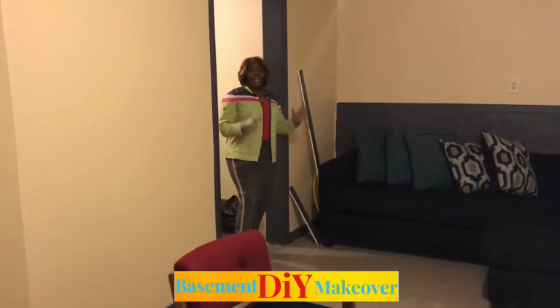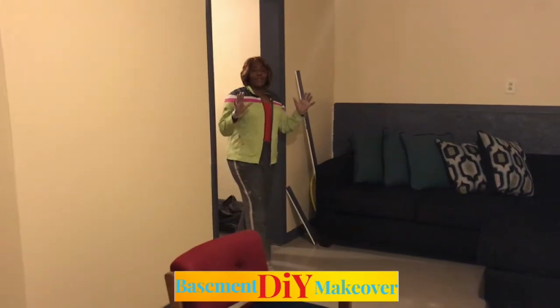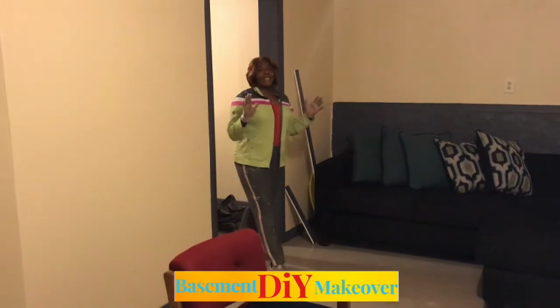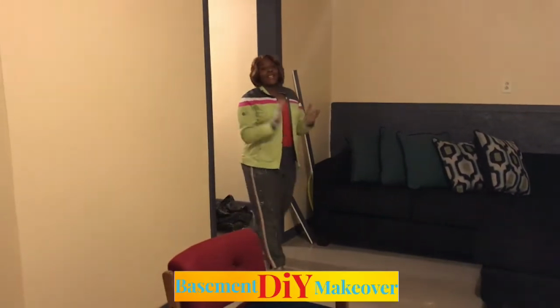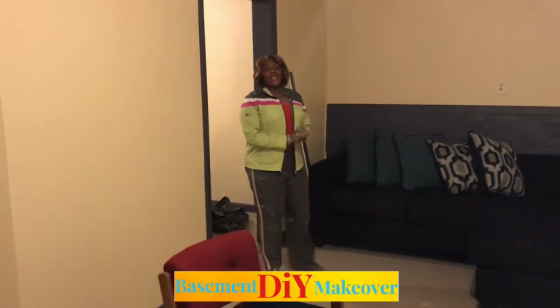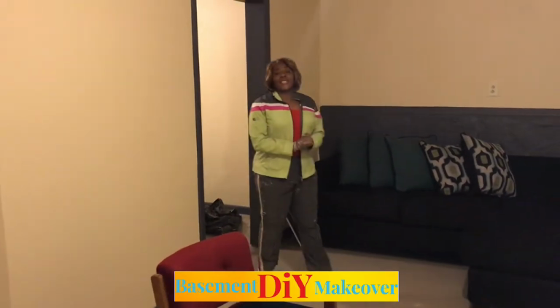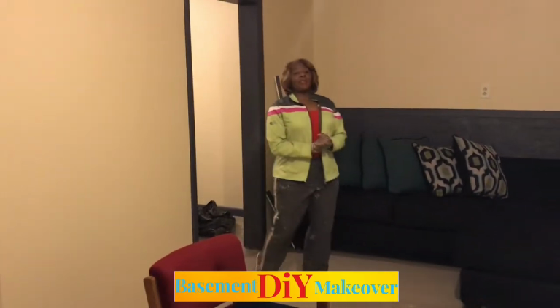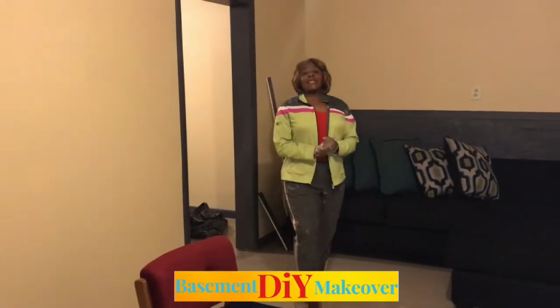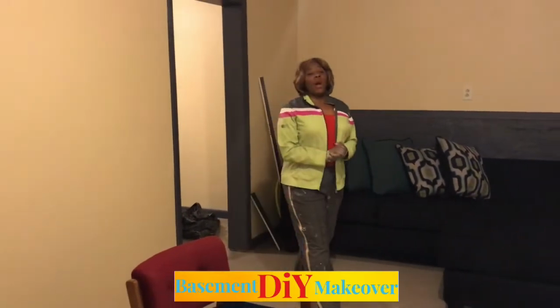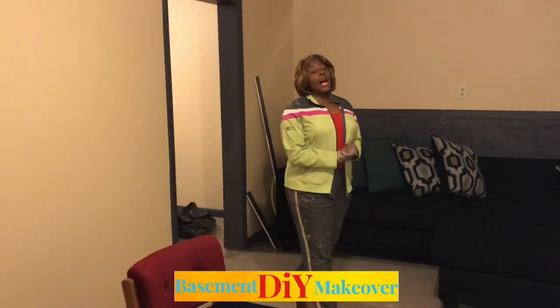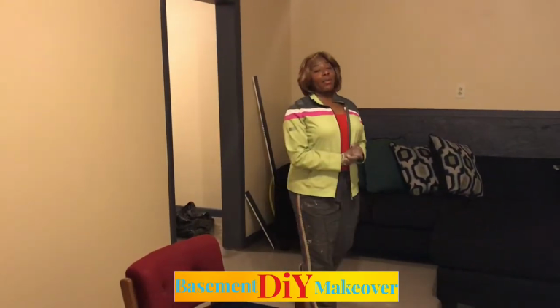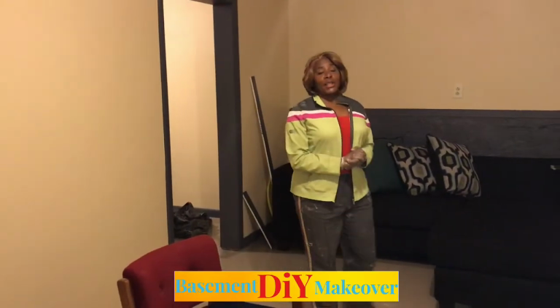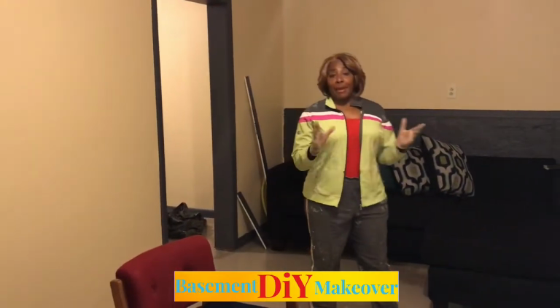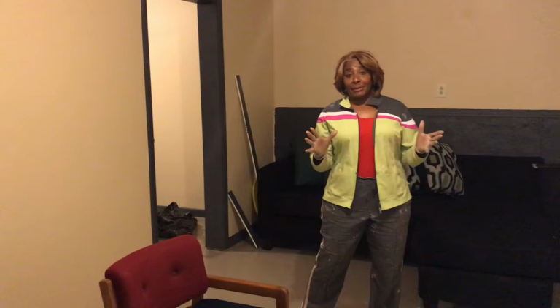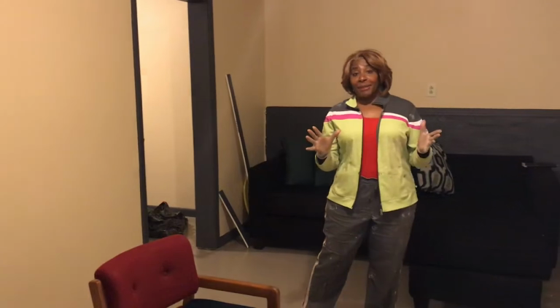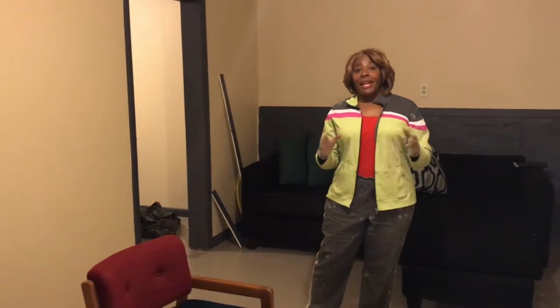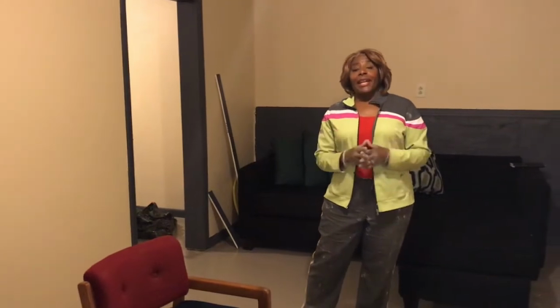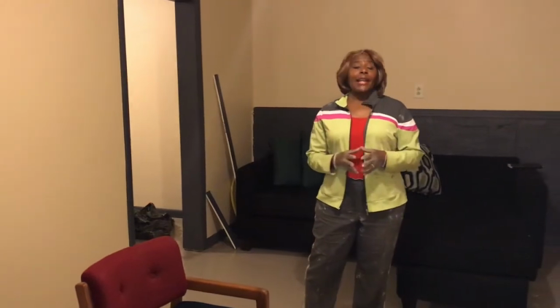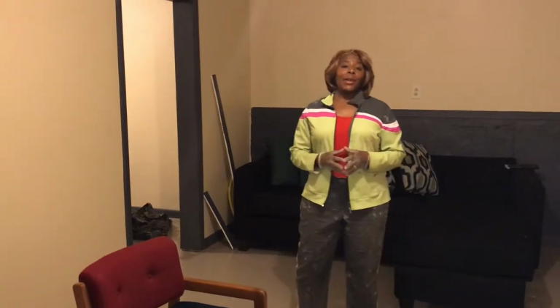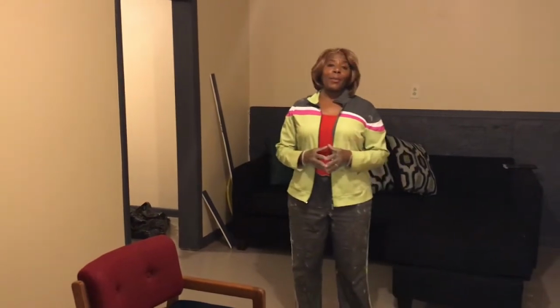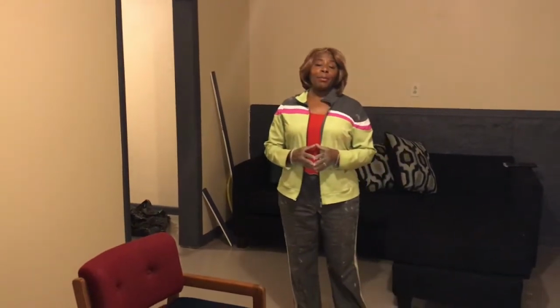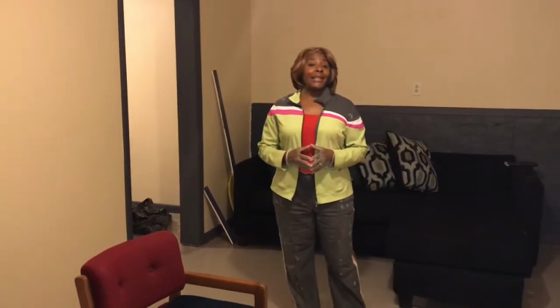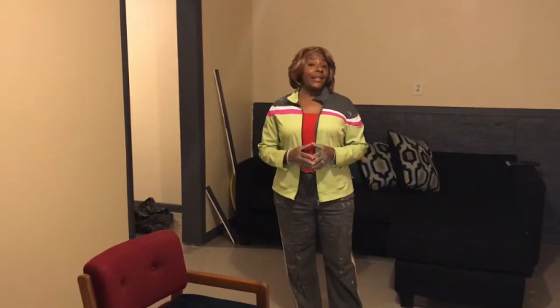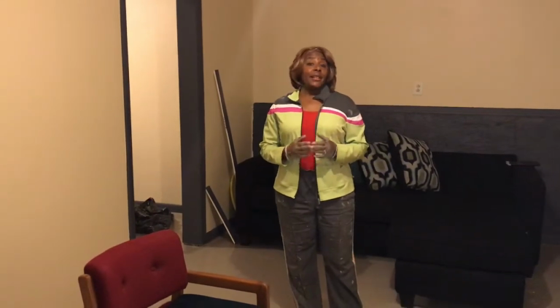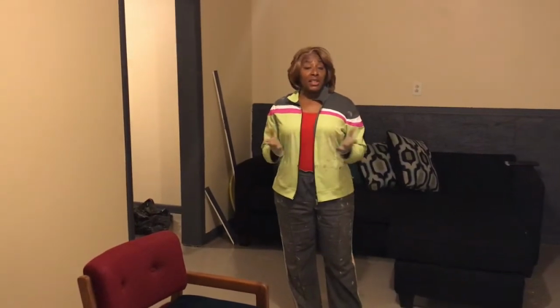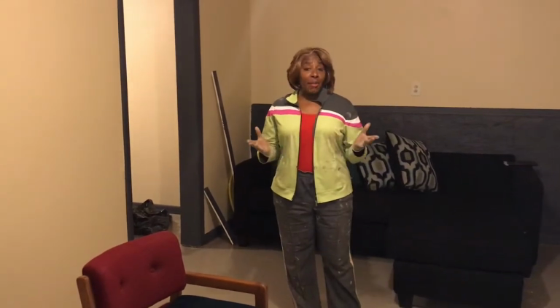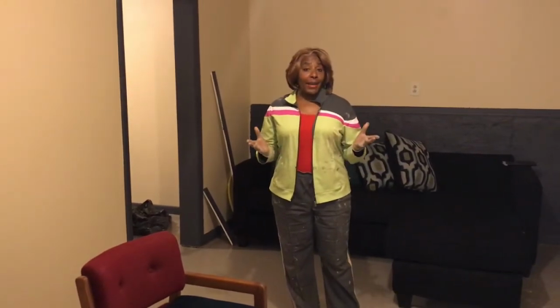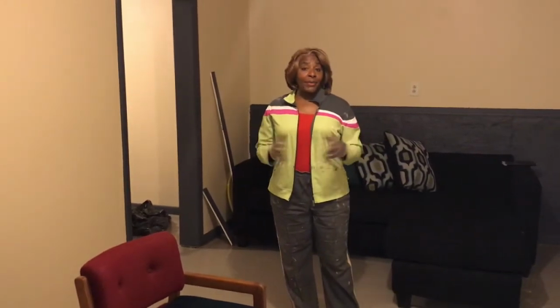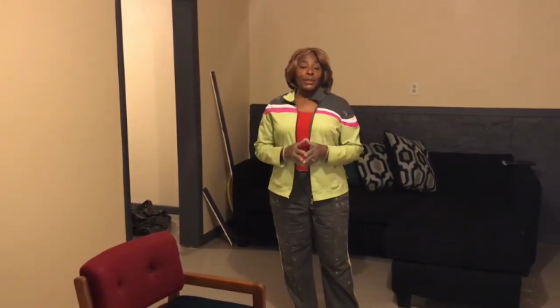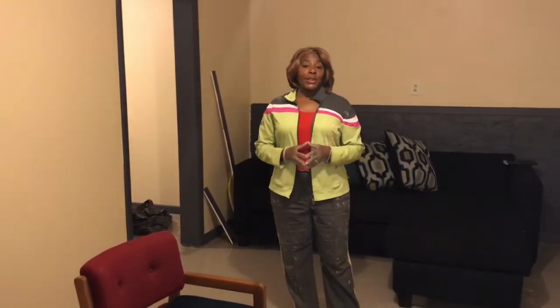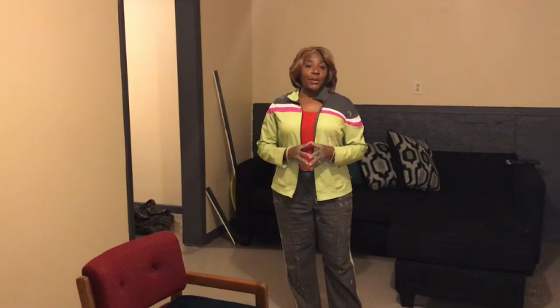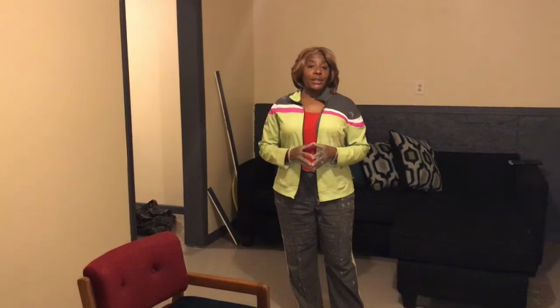Hey everybody! This is my DIY project - it's my basement. I had a little helper, but he didn't come back. So we started out the process.